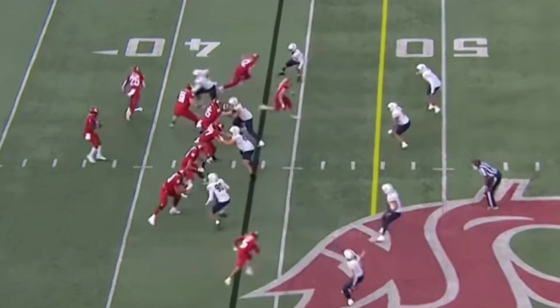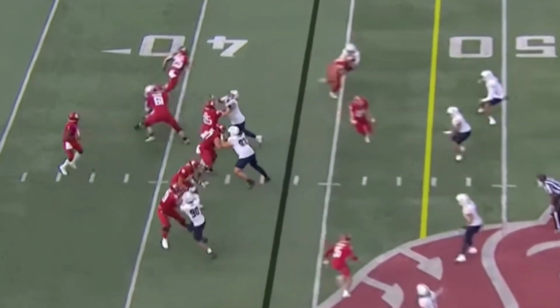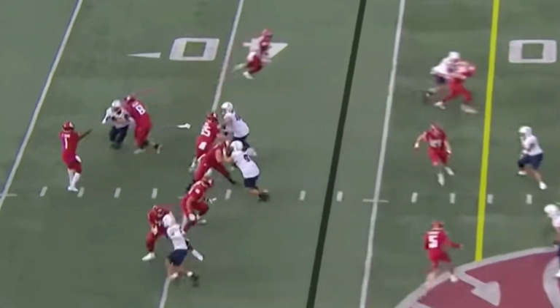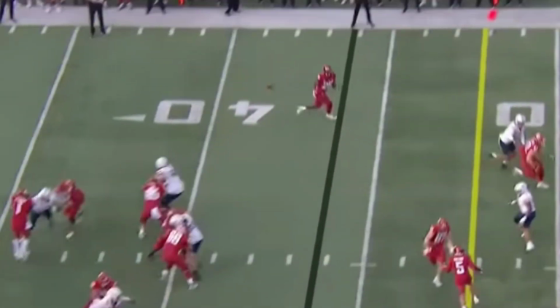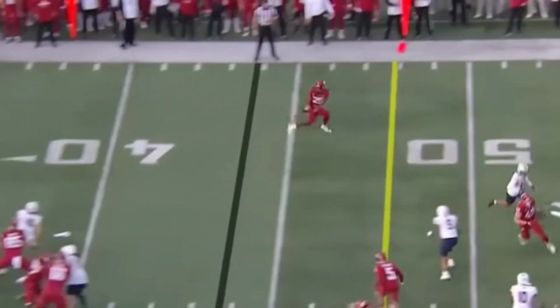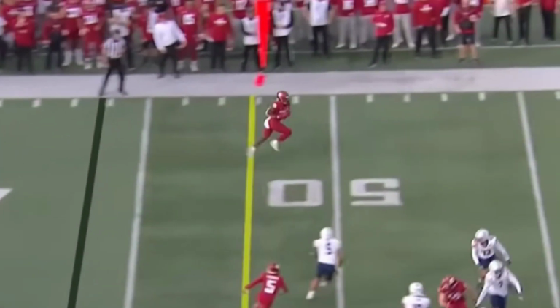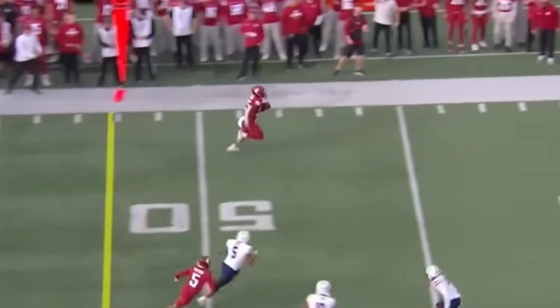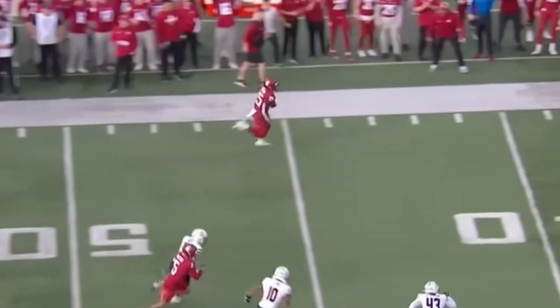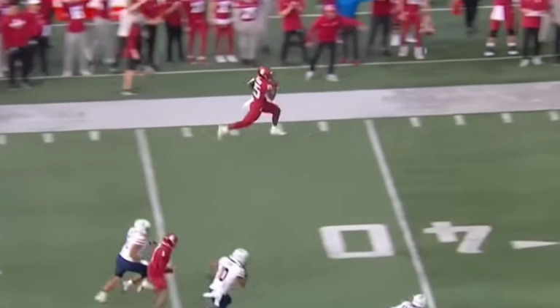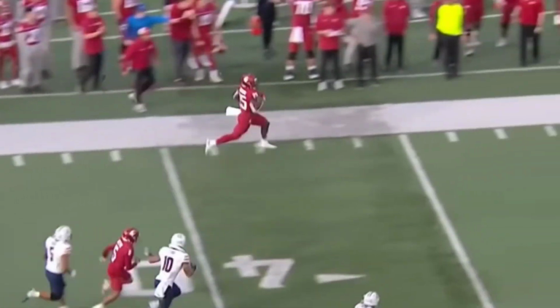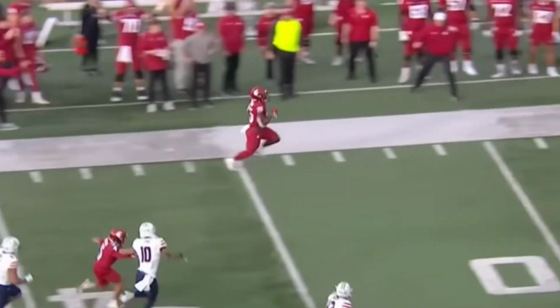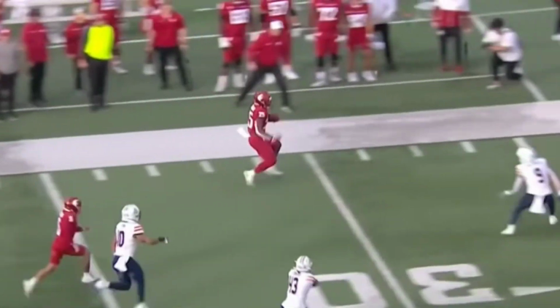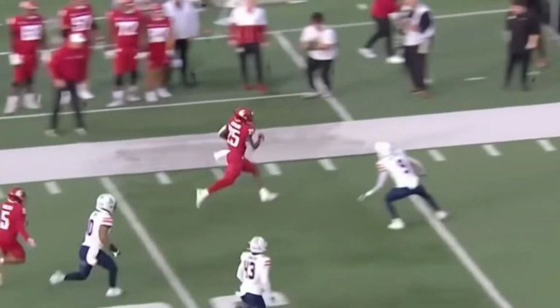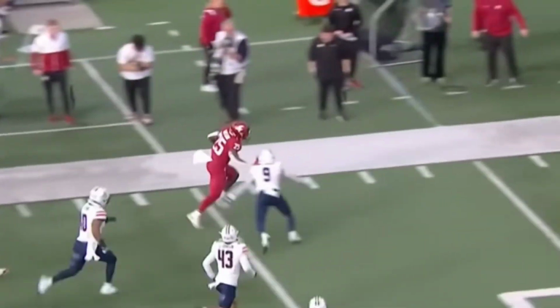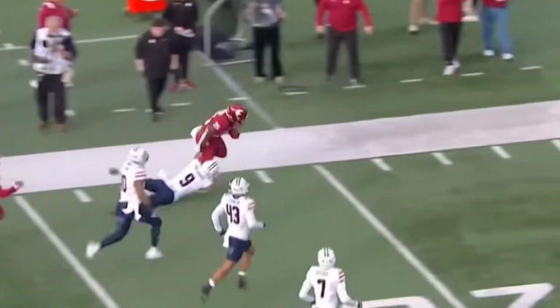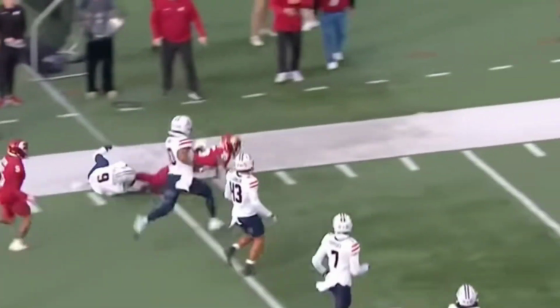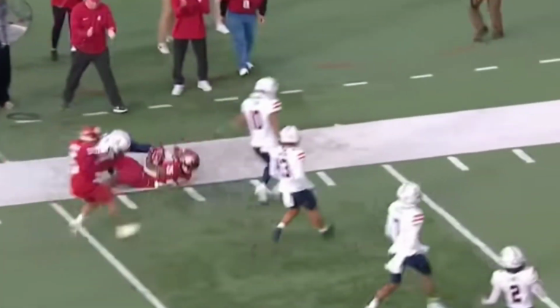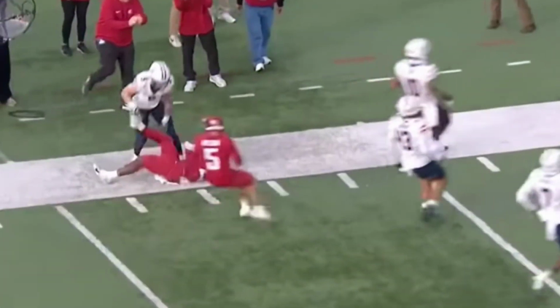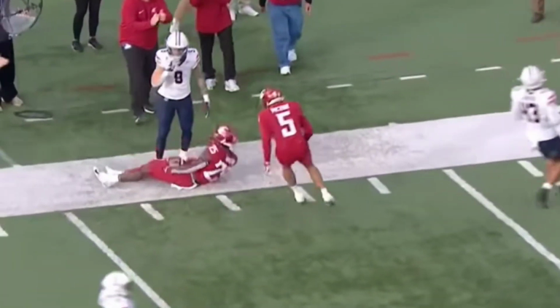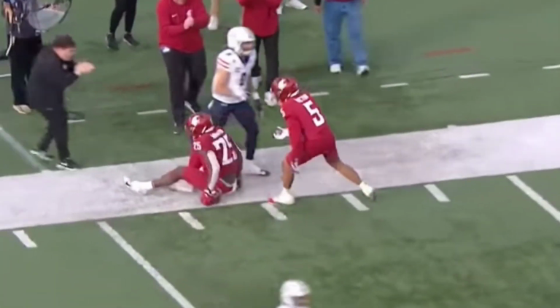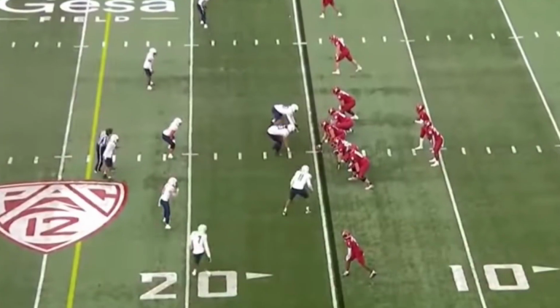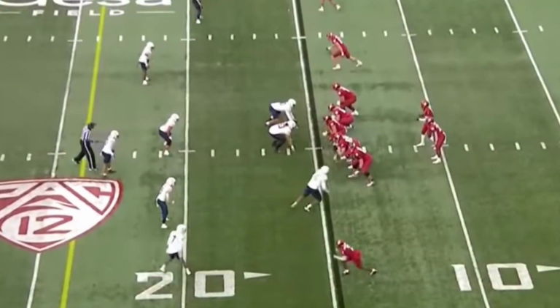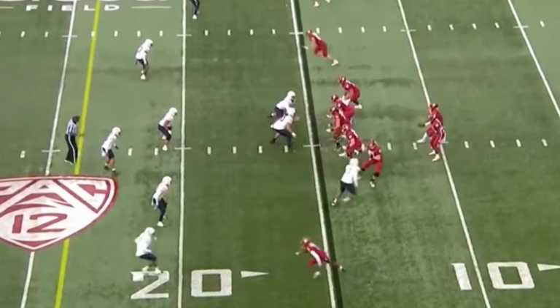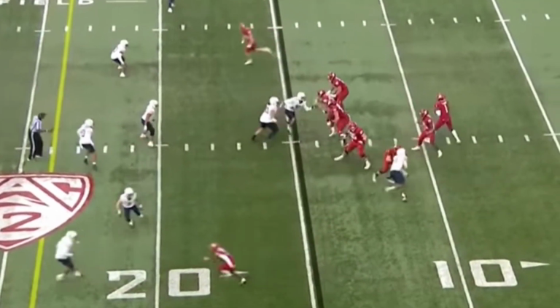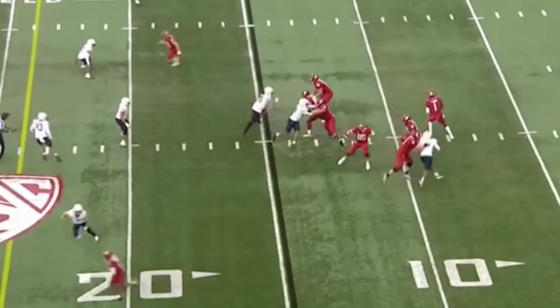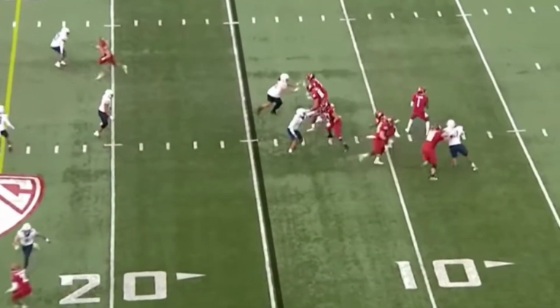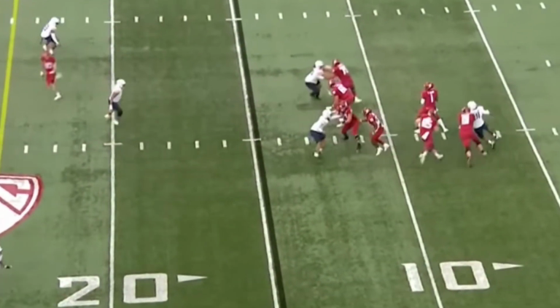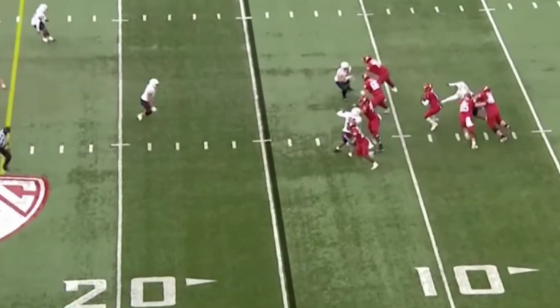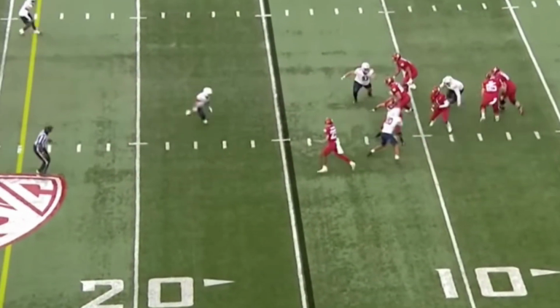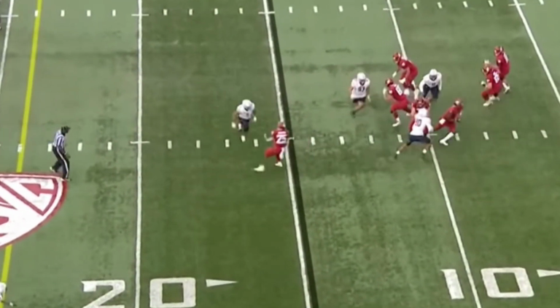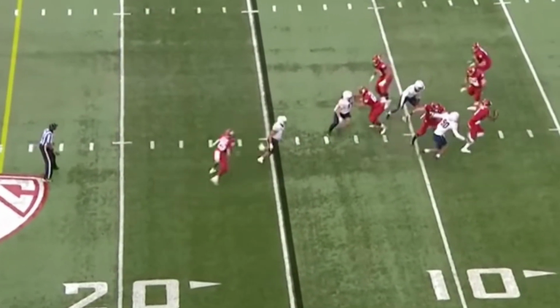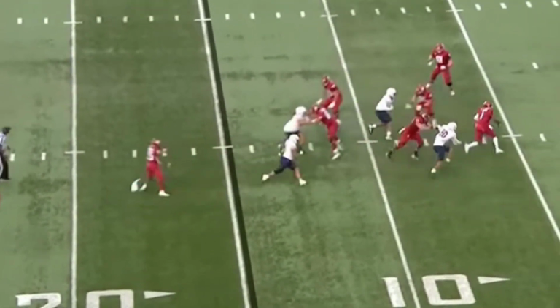Got to swing it out of the backfield. Terrific throw to Watson, and right away an explosion.